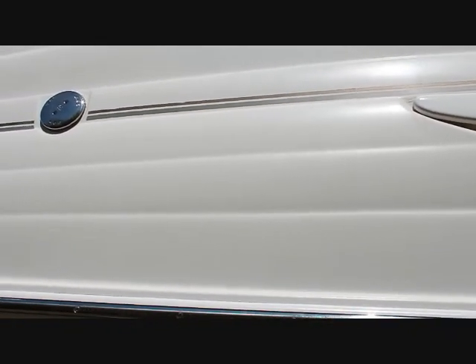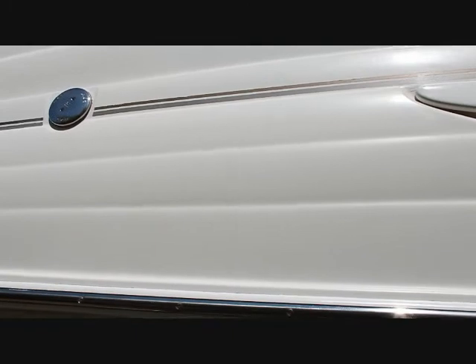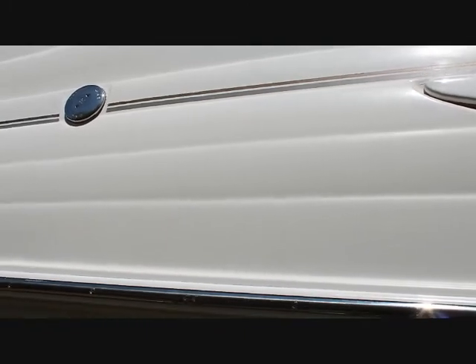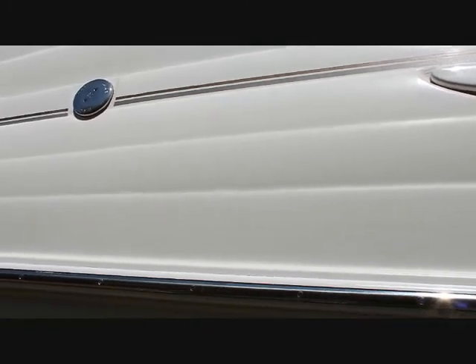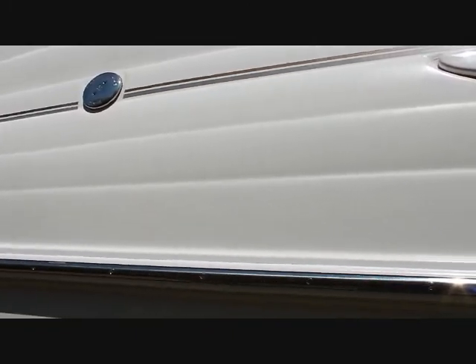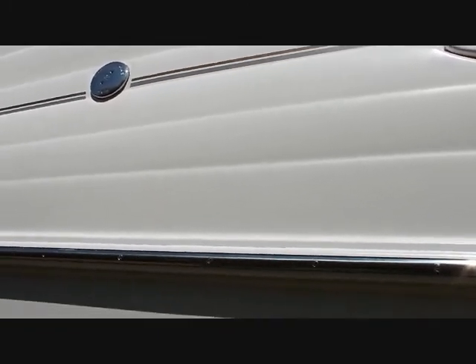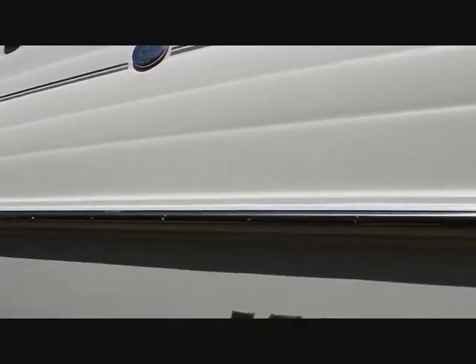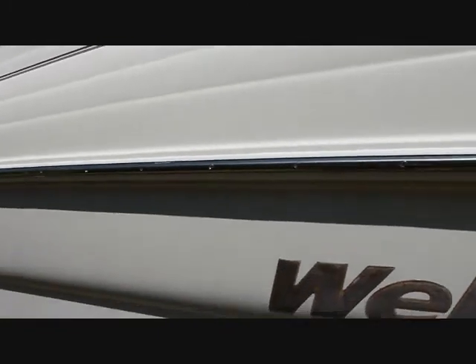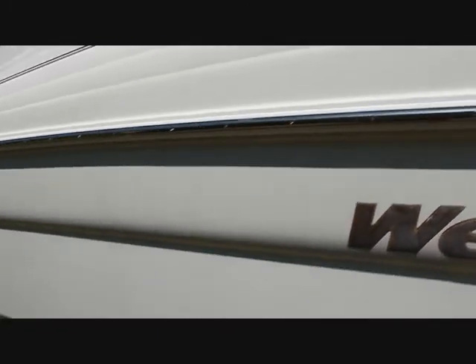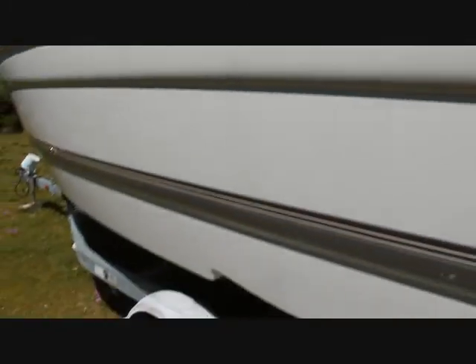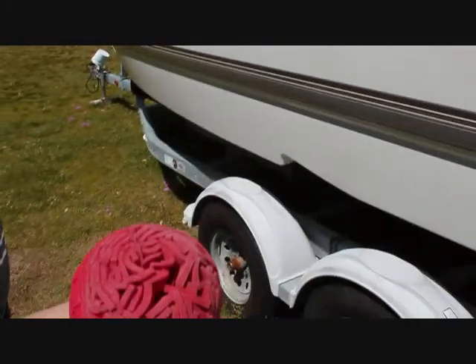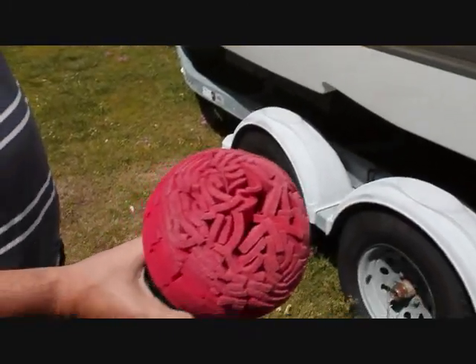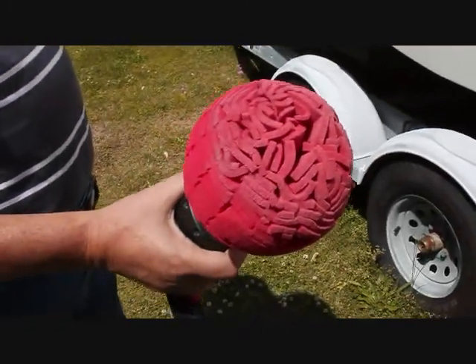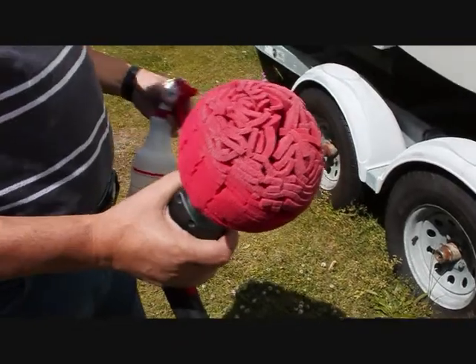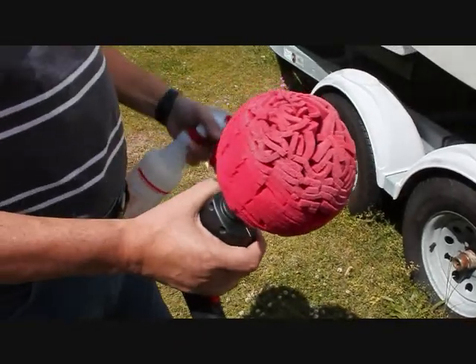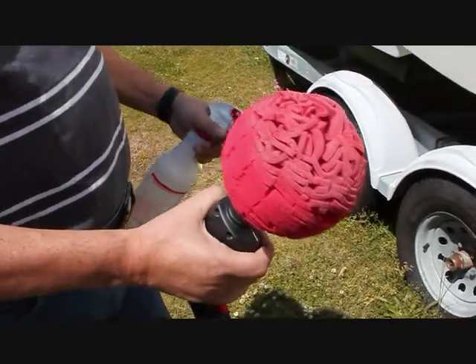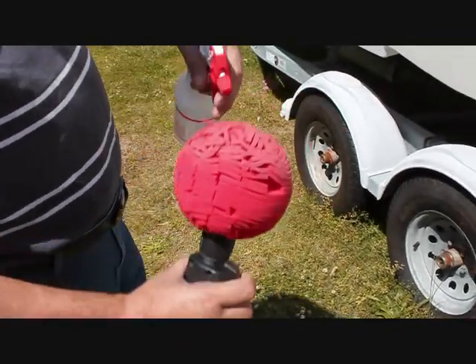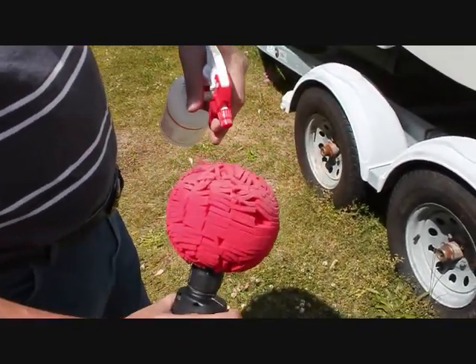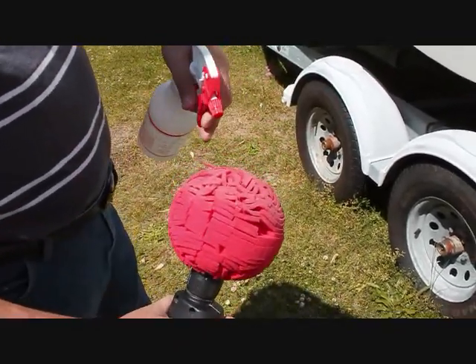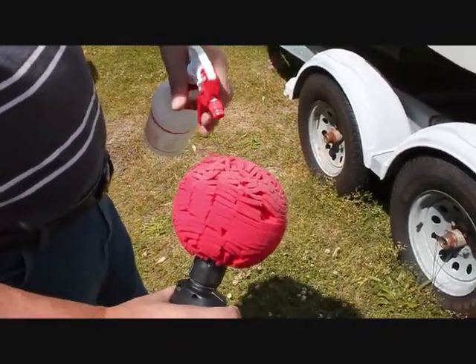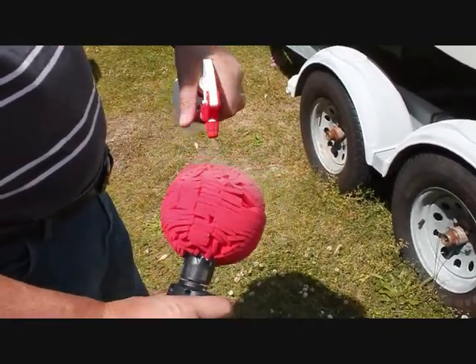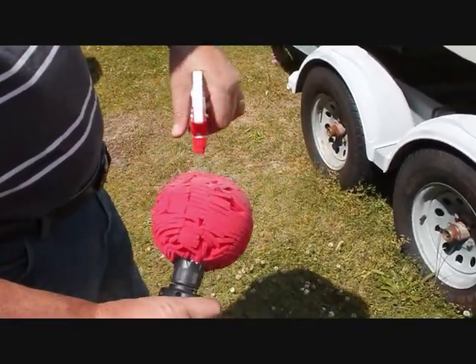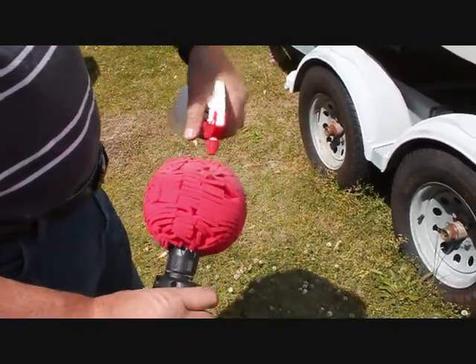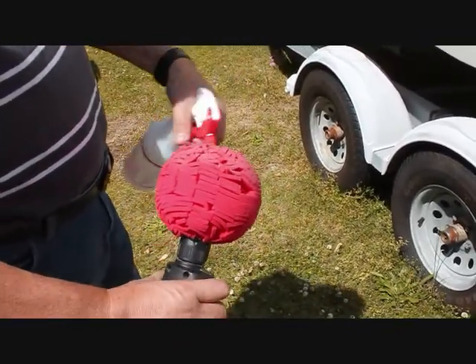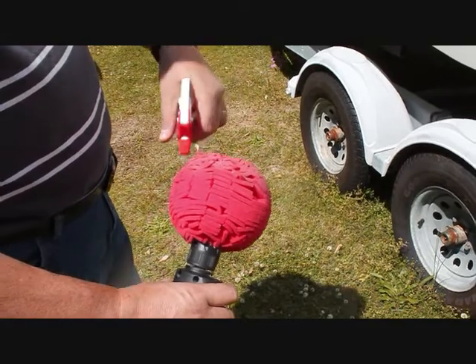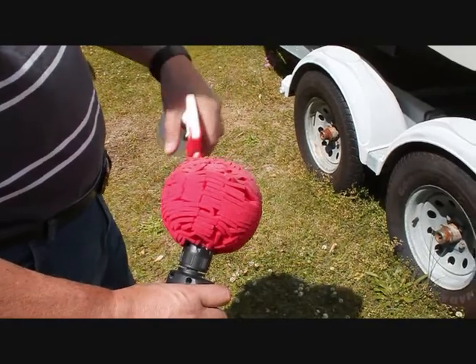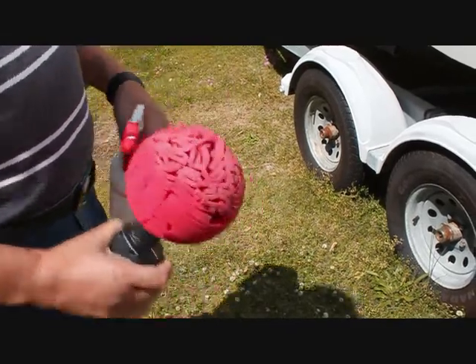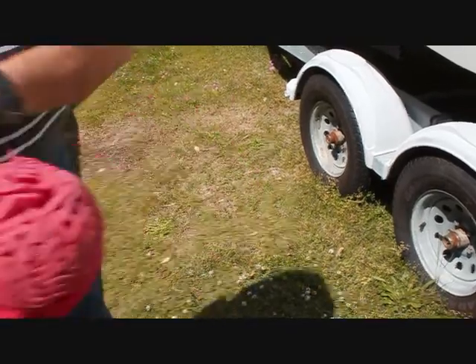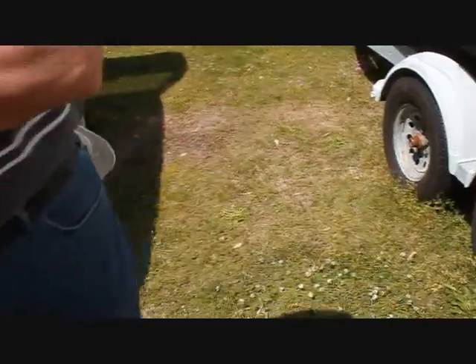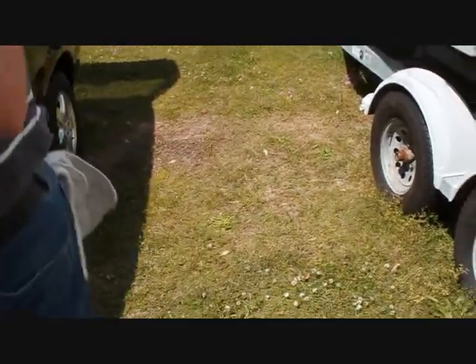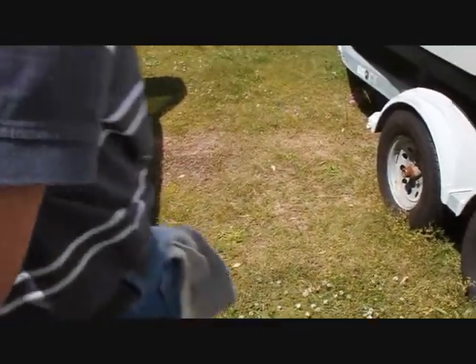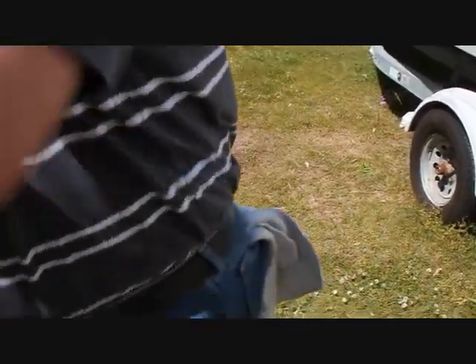What we're using is not a typical buffing pad. We're actually using something called a Powerball pad, which is what it looks like. But again, if you're good with the buffer, same process — he's going to wet it down to get it slightly damp, then we will add some of the acrylic works material to it.